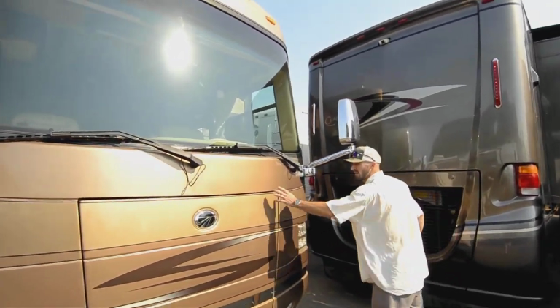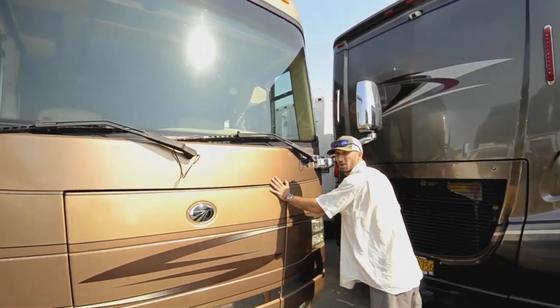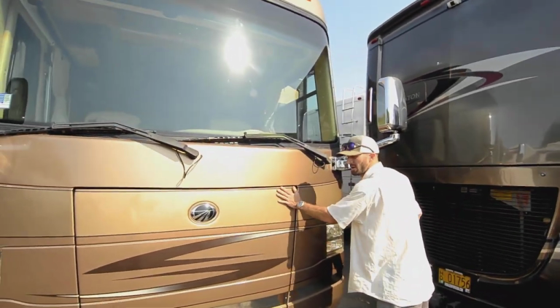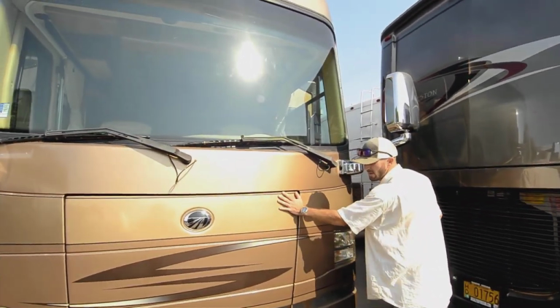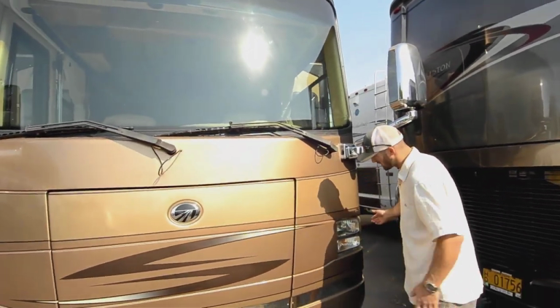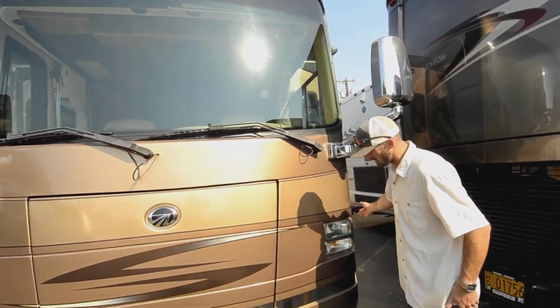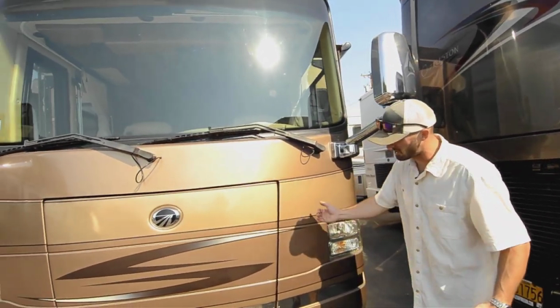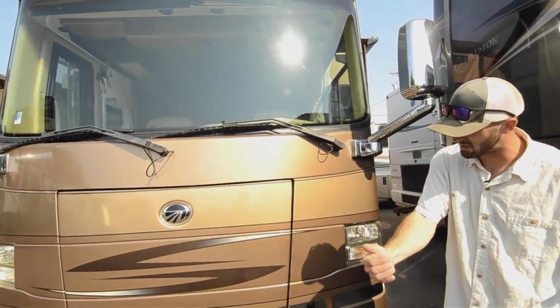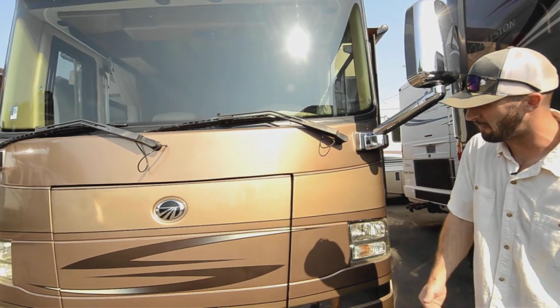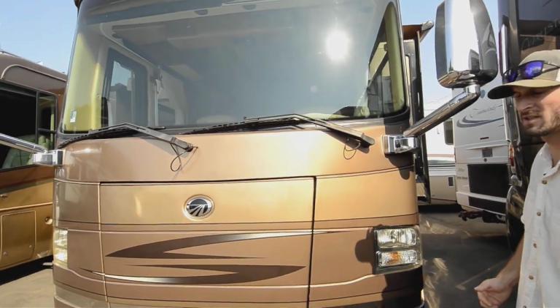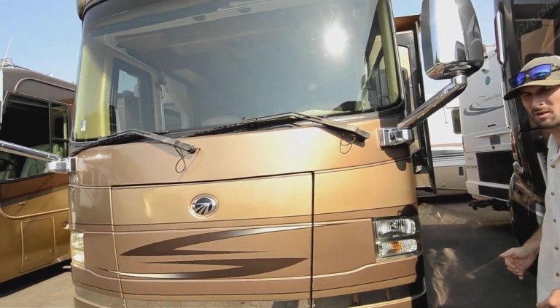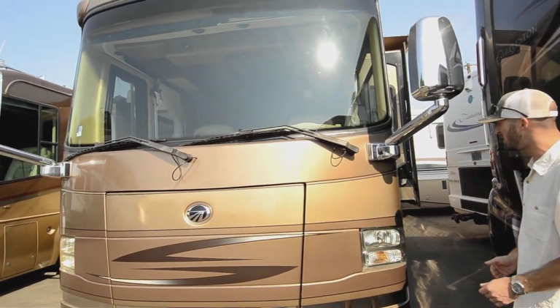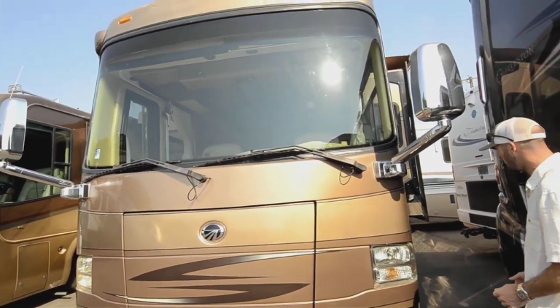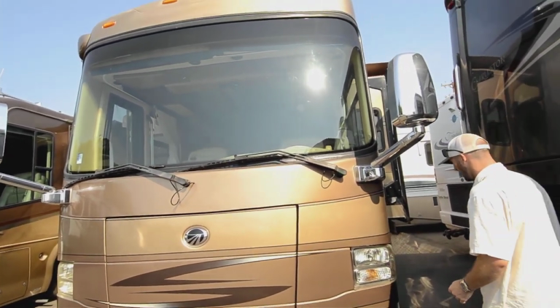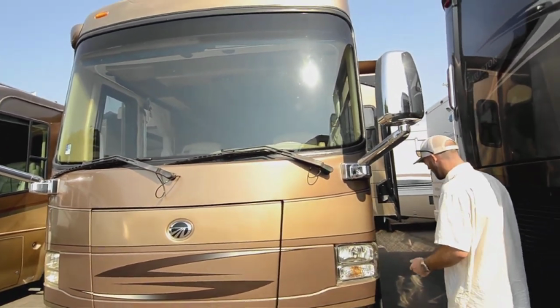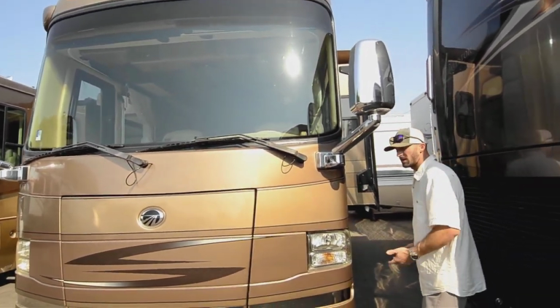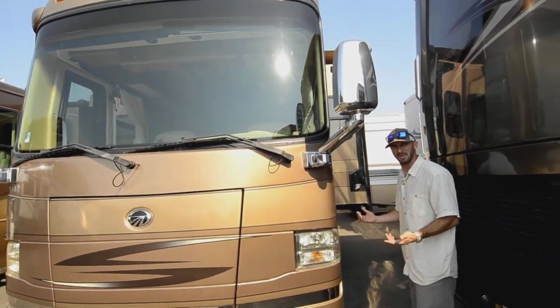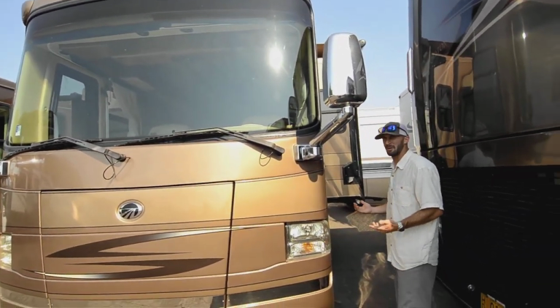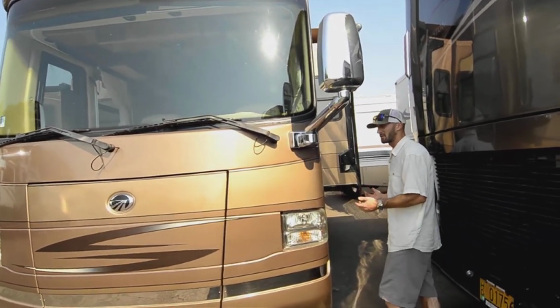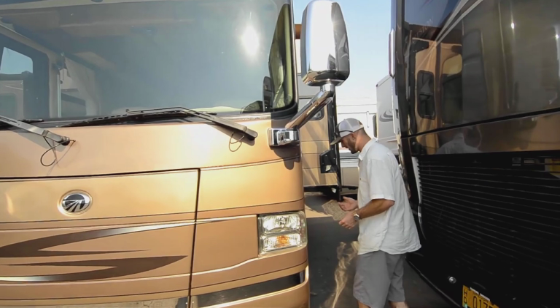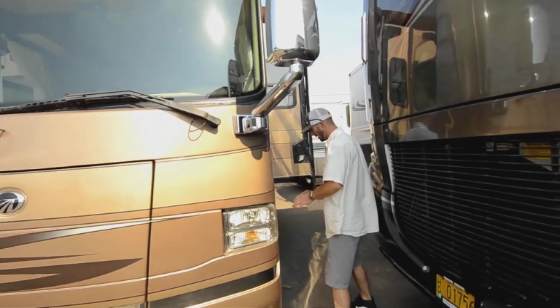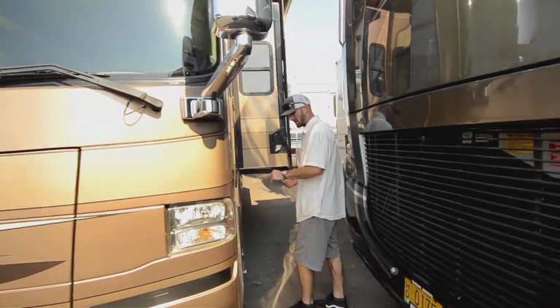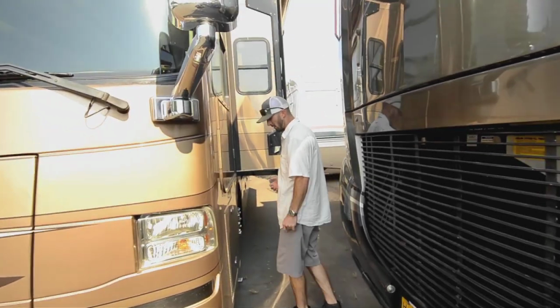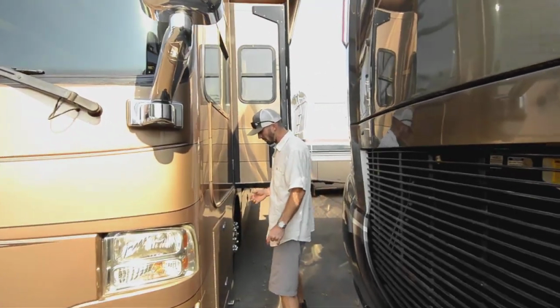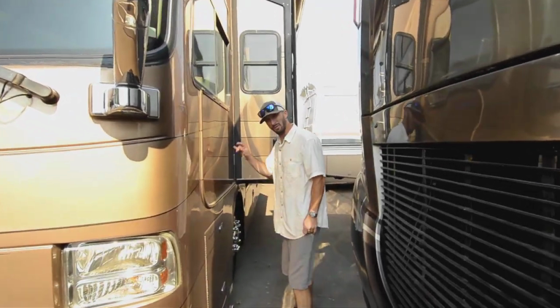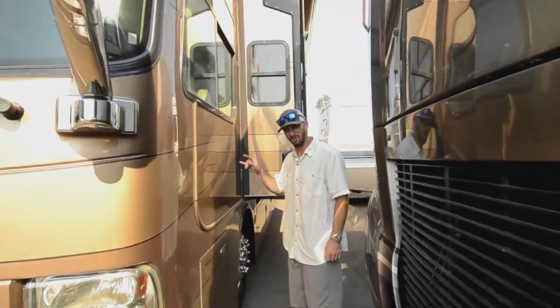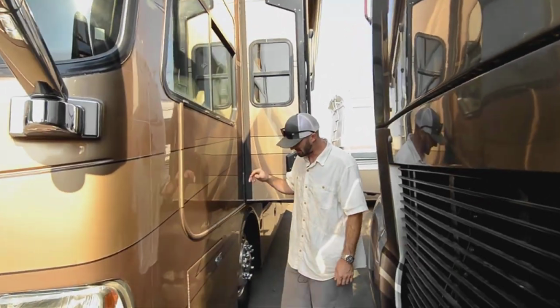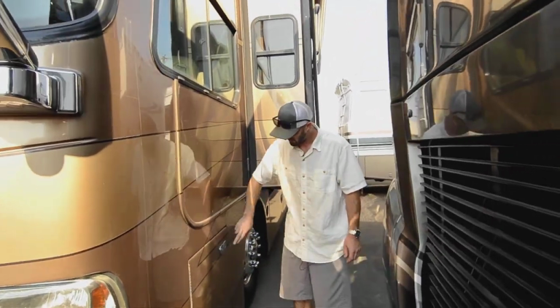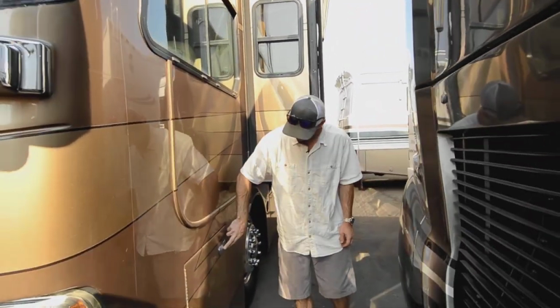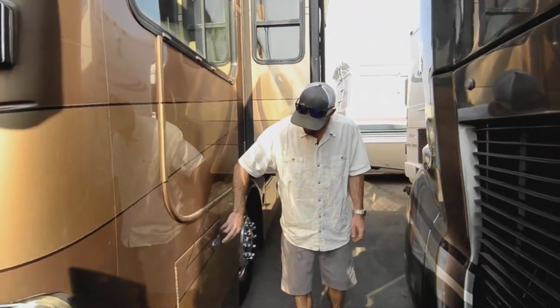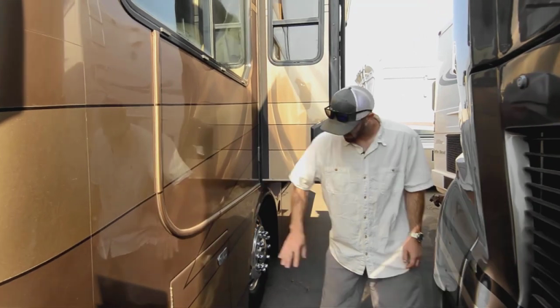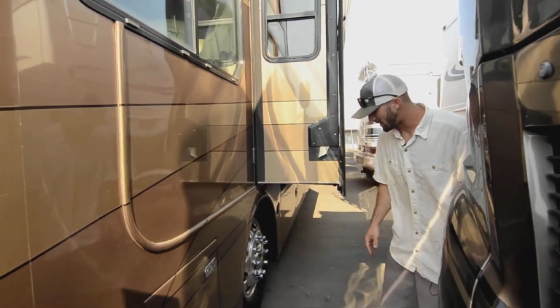We have an 8,000-watt generator hidden right in here. Hit a switch and it'll come sliding out. It's an Onan quiet diesel — in my opinion, it's the best generator out there. 8,000 watts is more than enough to power everything in the system.